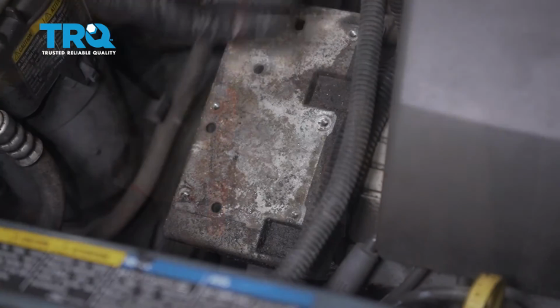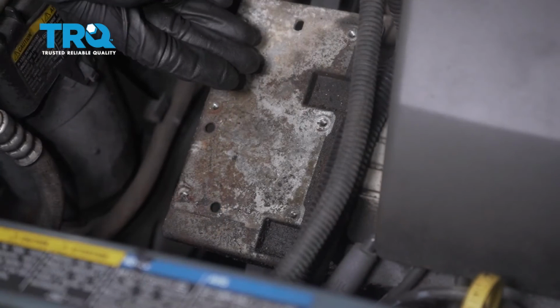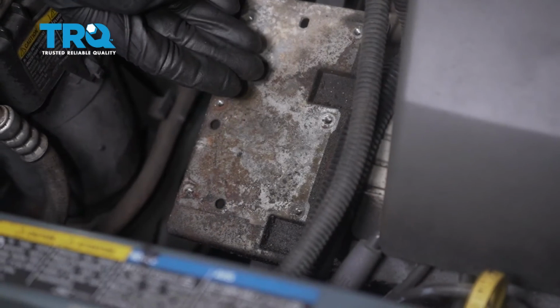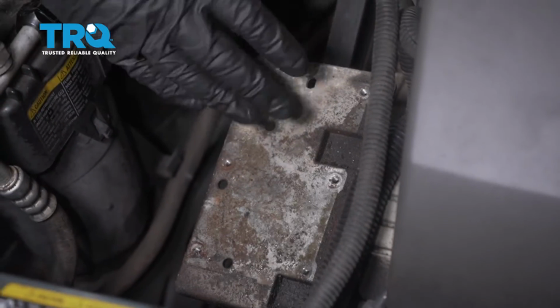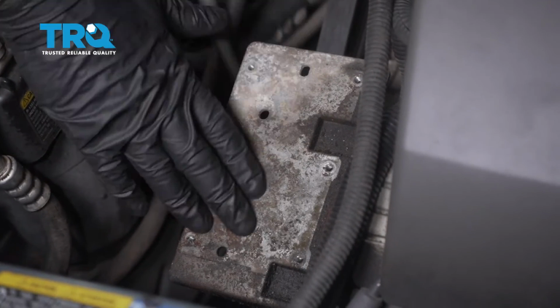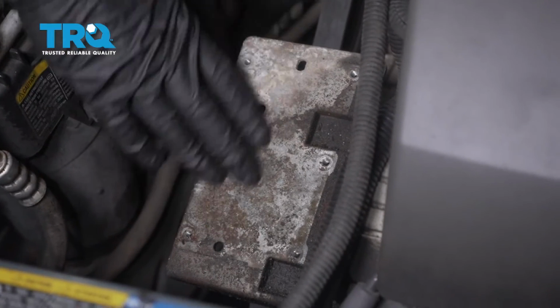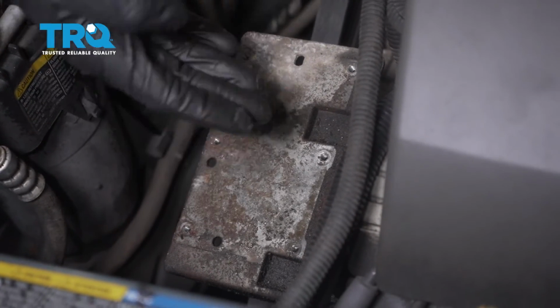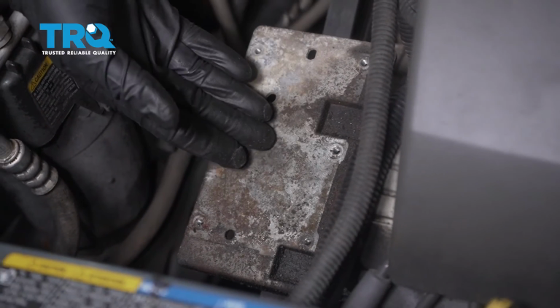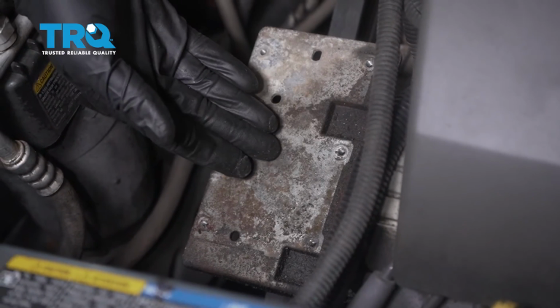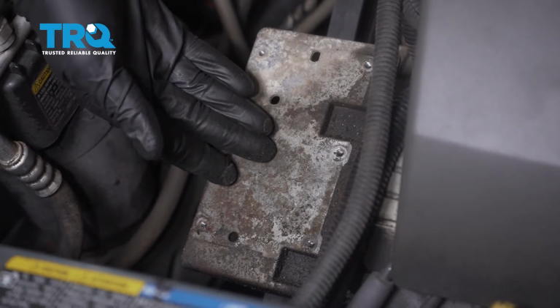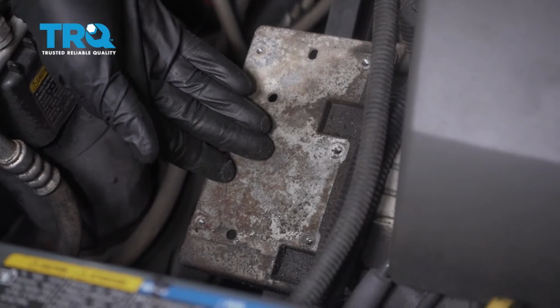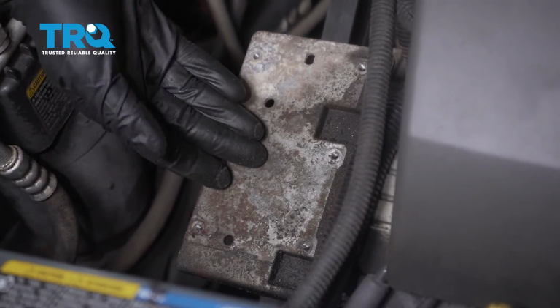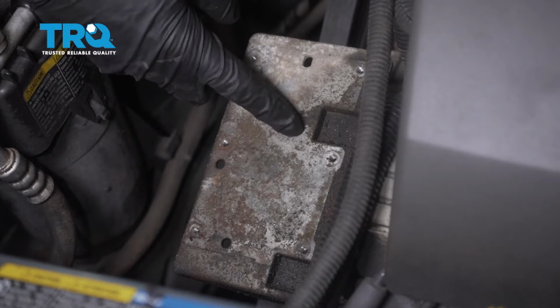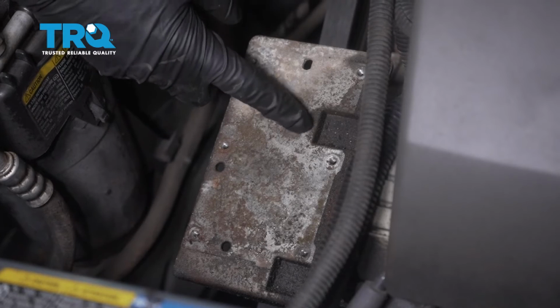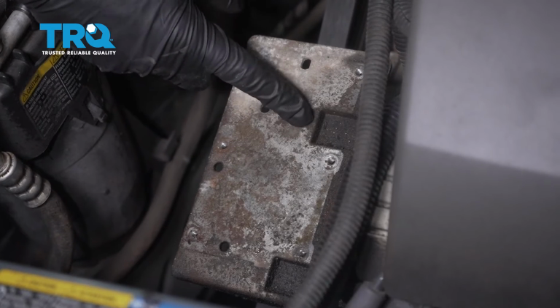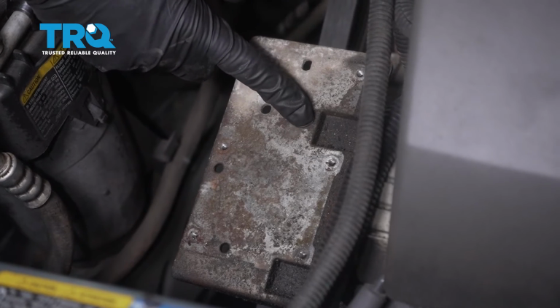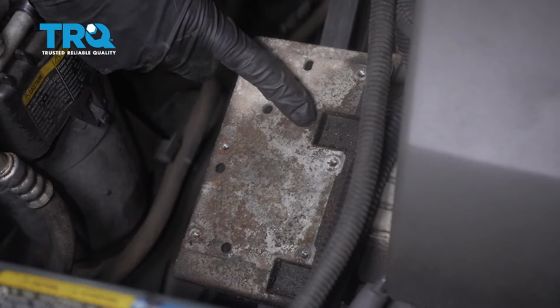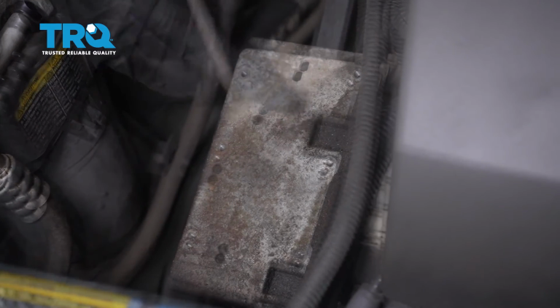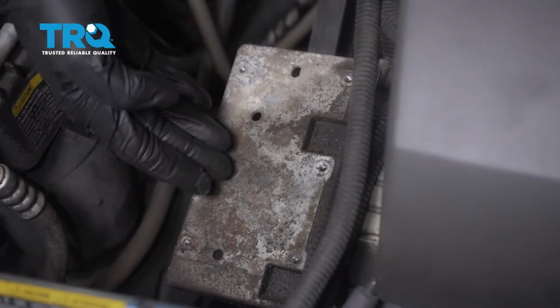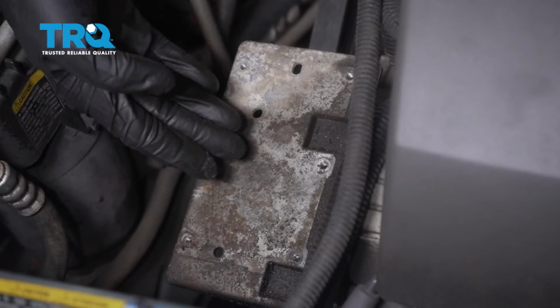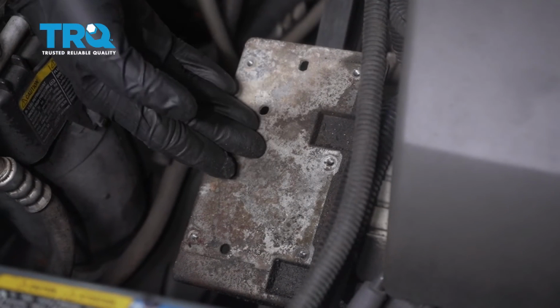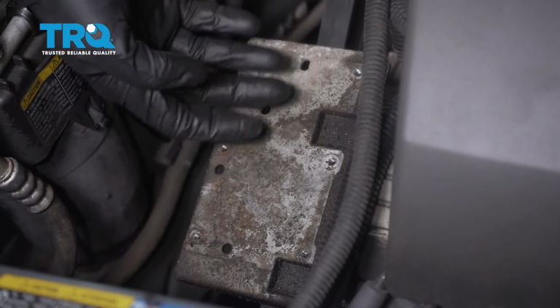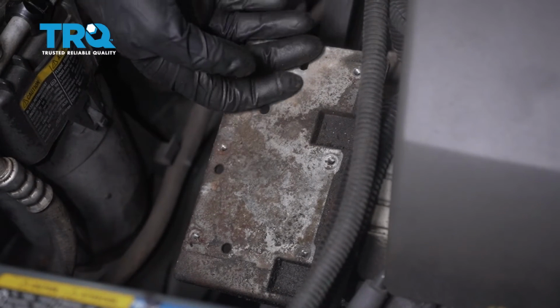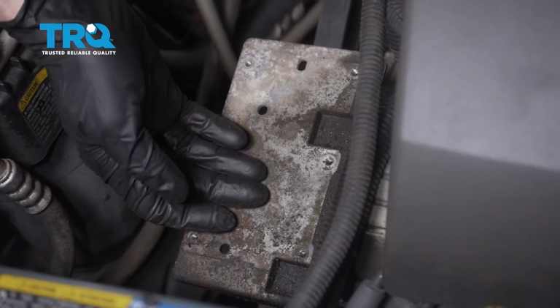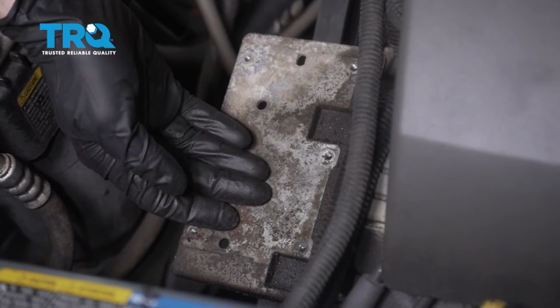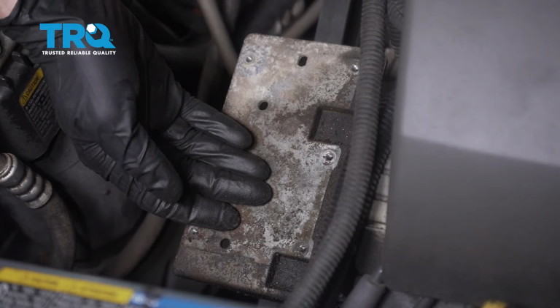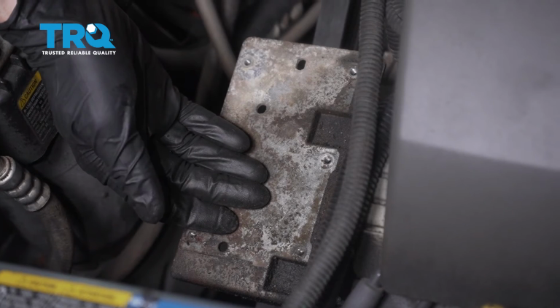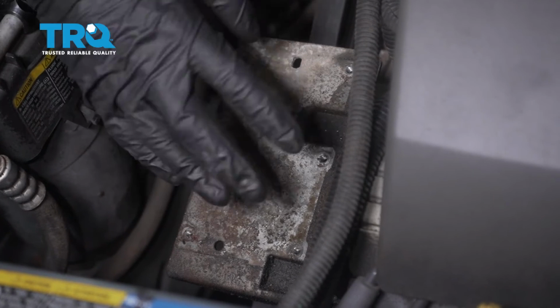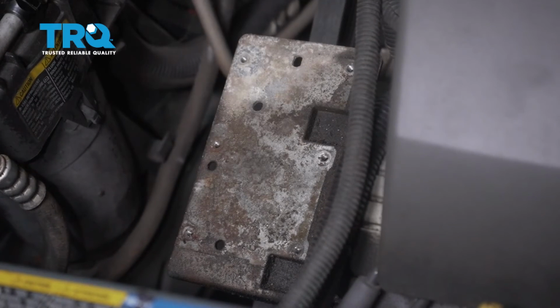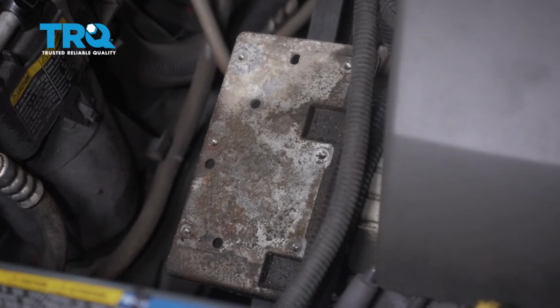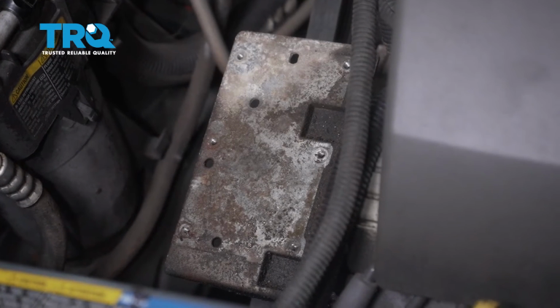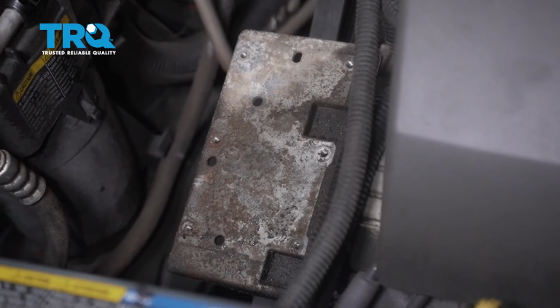Now the next thing I always like to do is go ahead and clean off this area where that control module is gonna wanna sit. We don't wanna have any of this debris in the area. That's gonna, of course, cause an issue where moisture might be able to accumulate underneath here and you might find that you have an electrical issue.